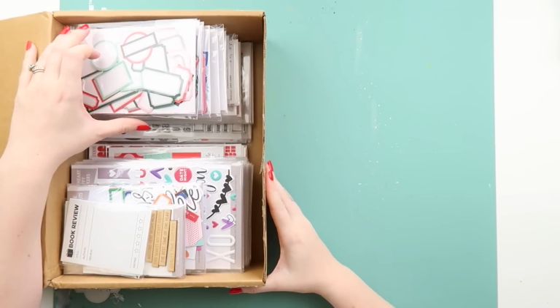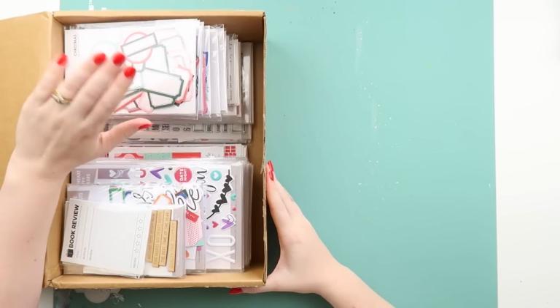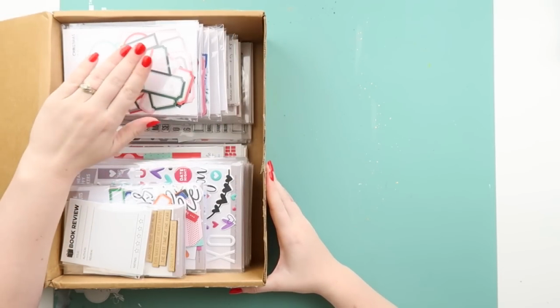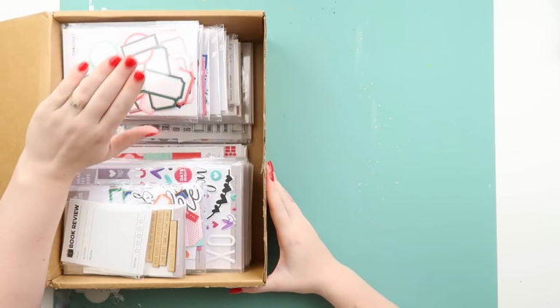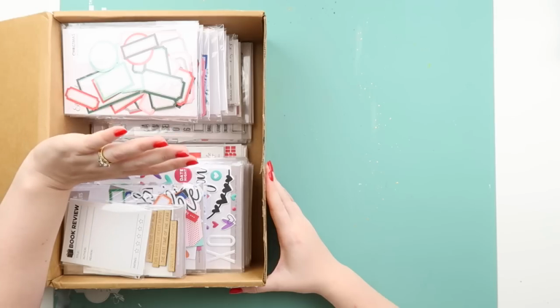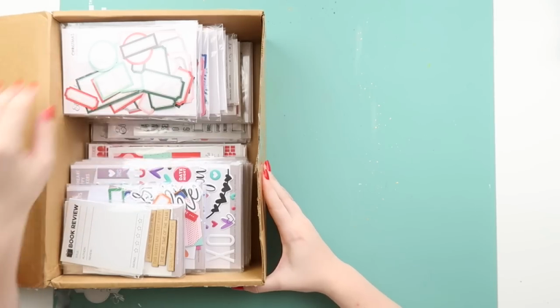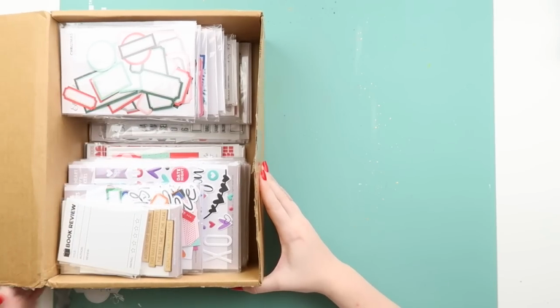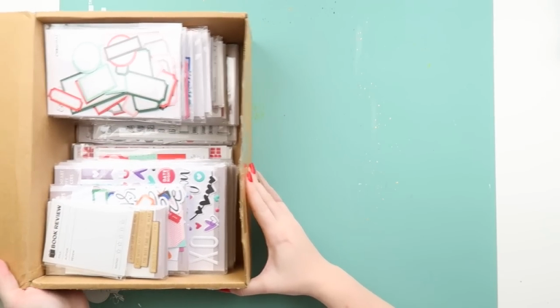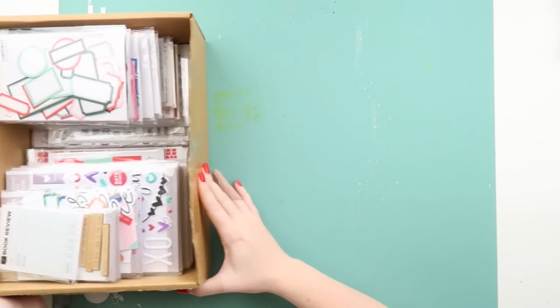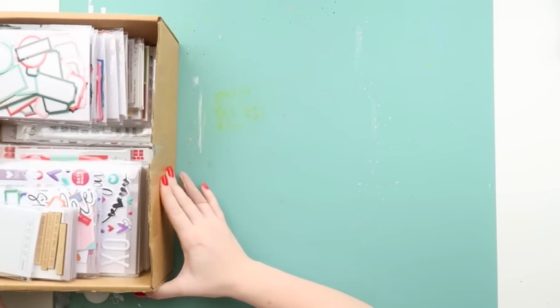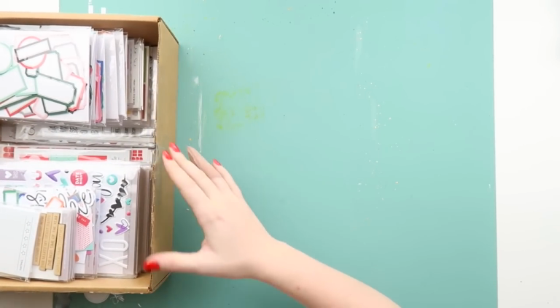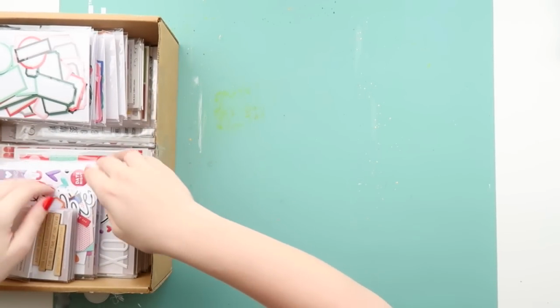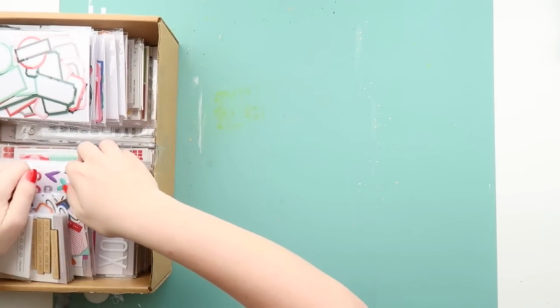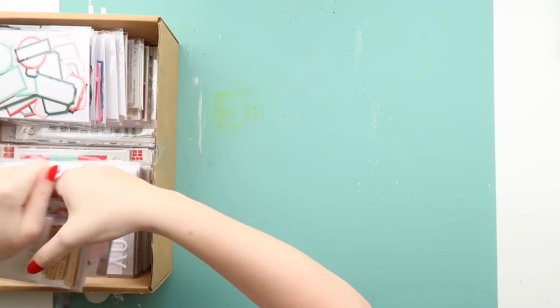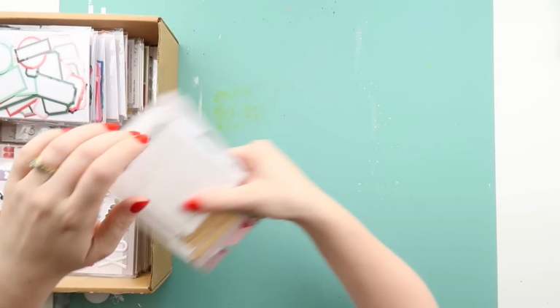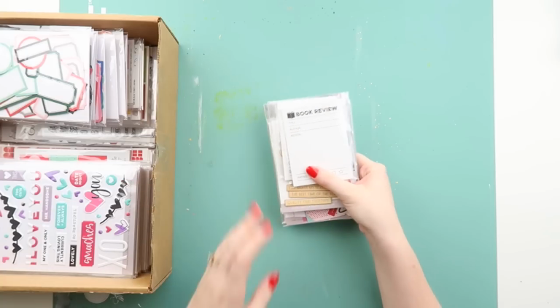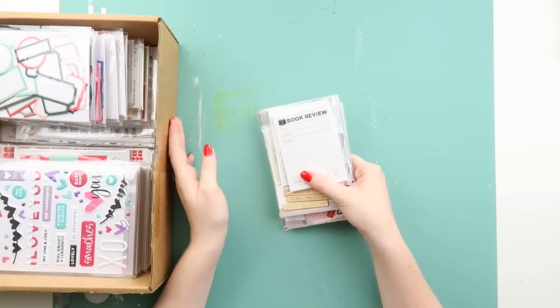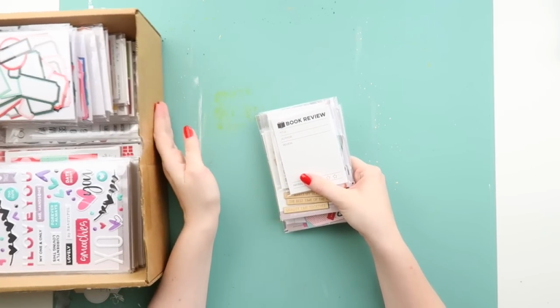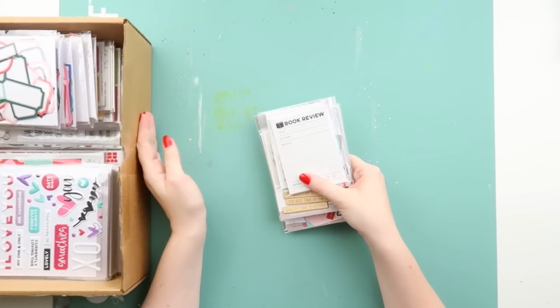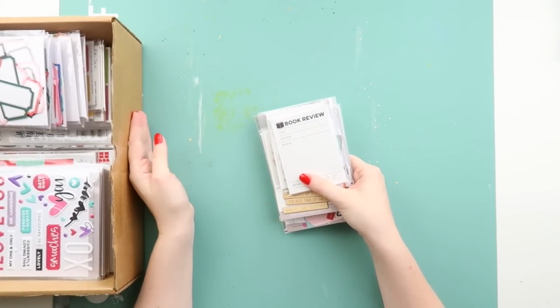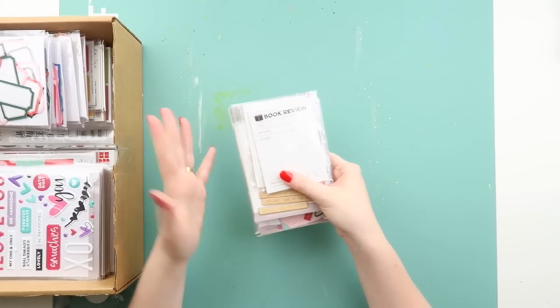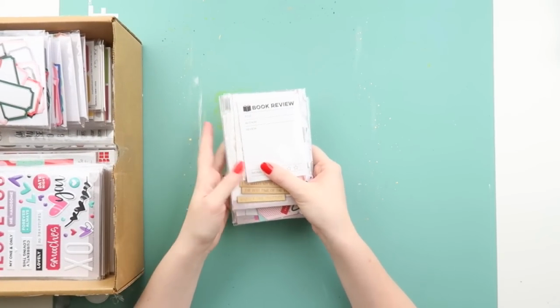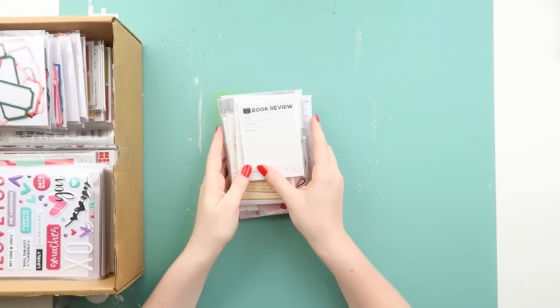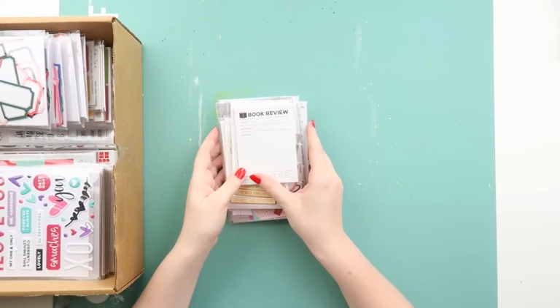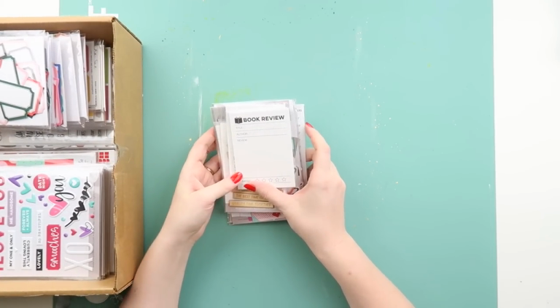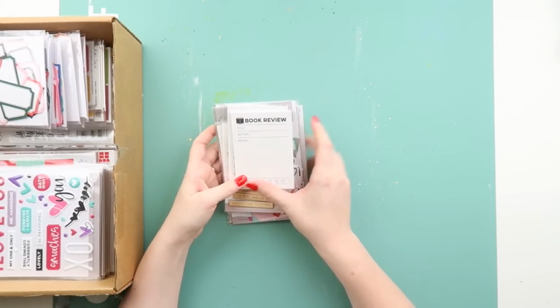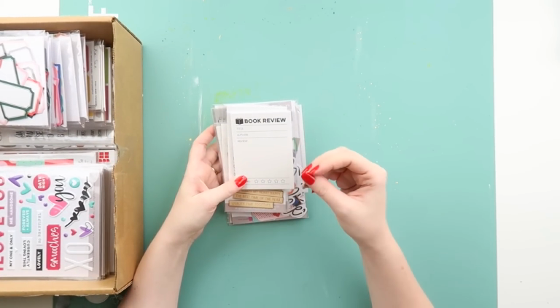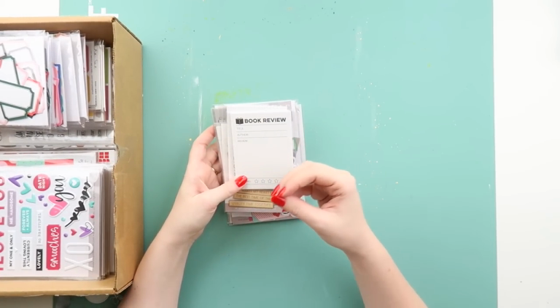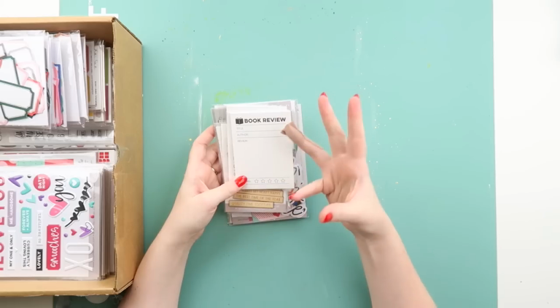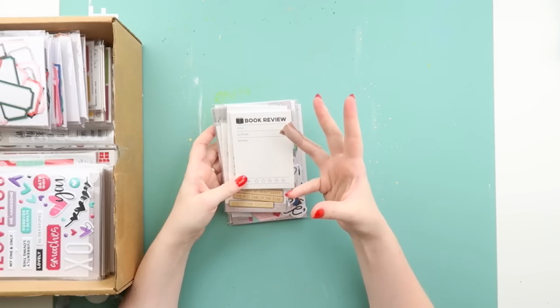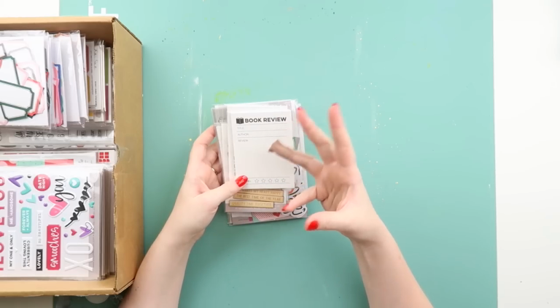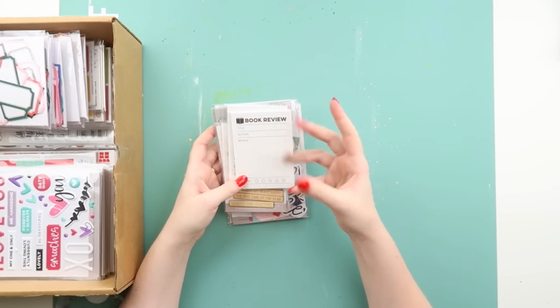There's a lot in here, but I figure international postage is so expensive that when I do make online orders I tend to buy bulk so that I can put it away.